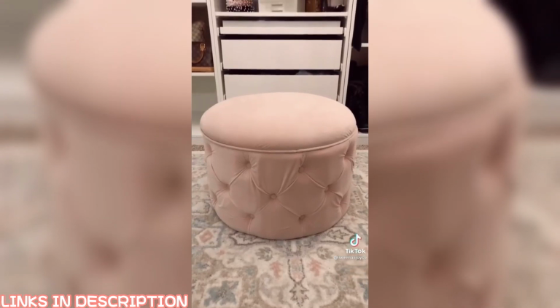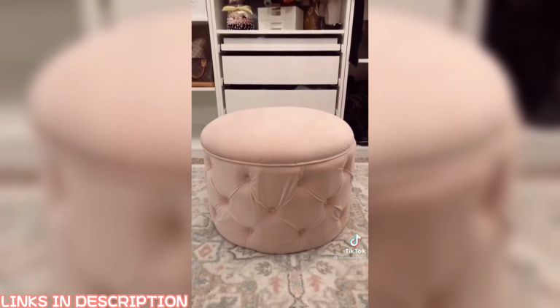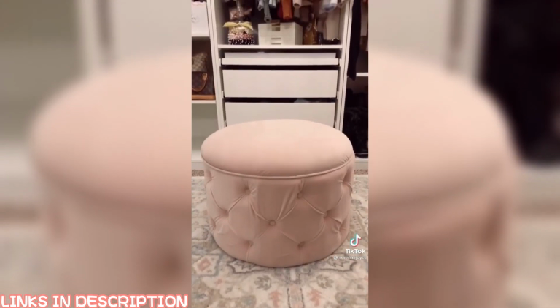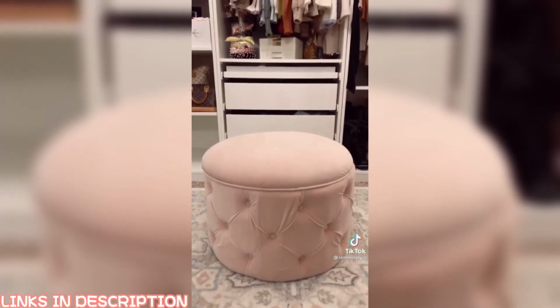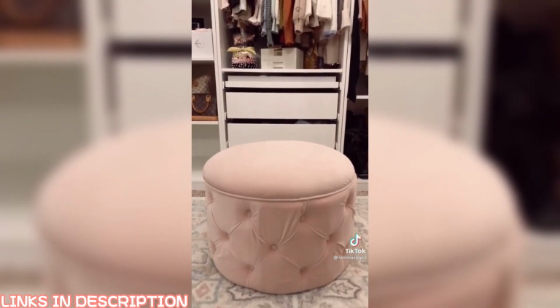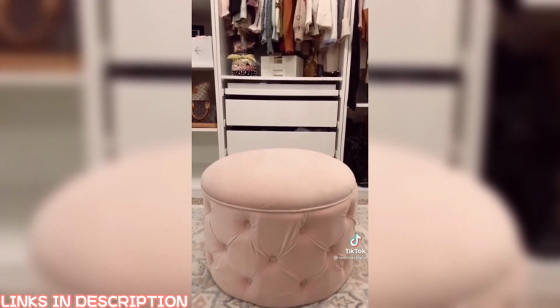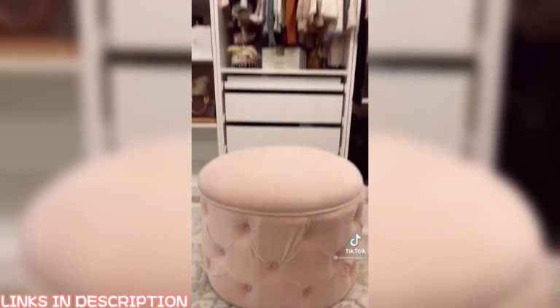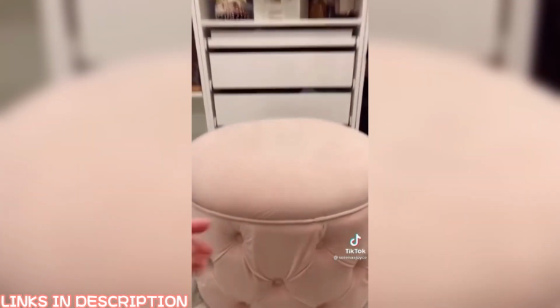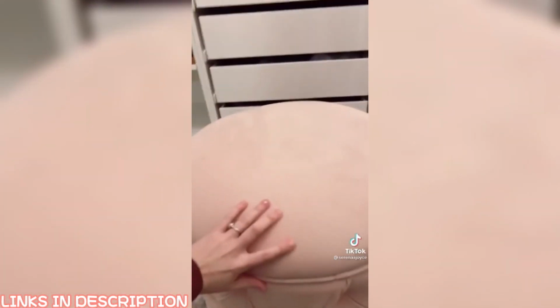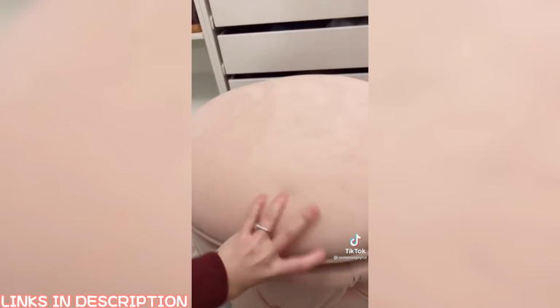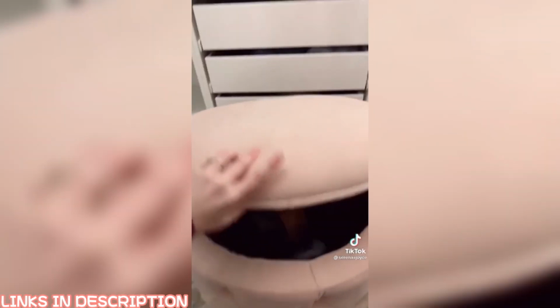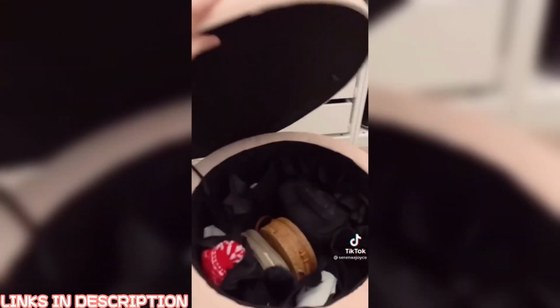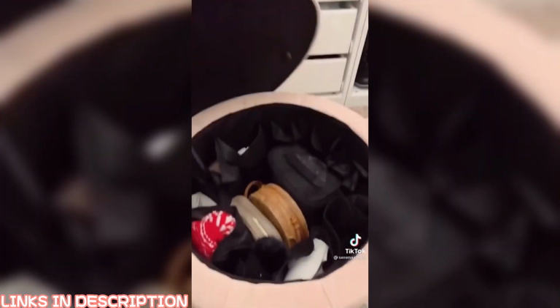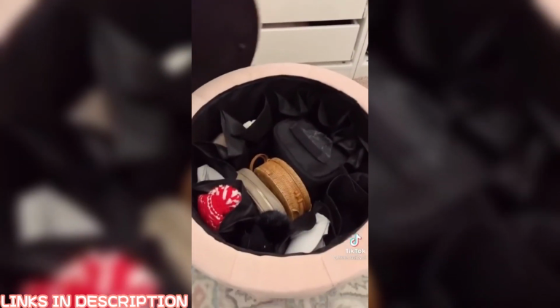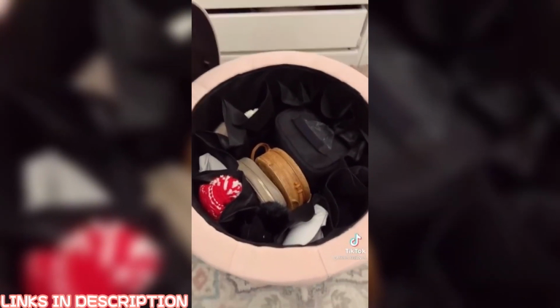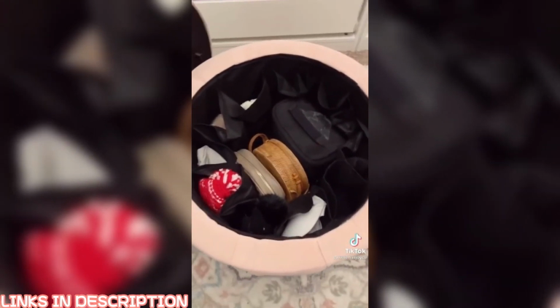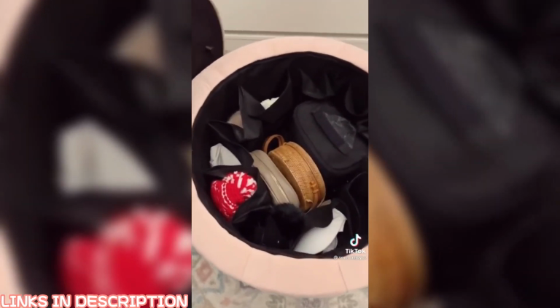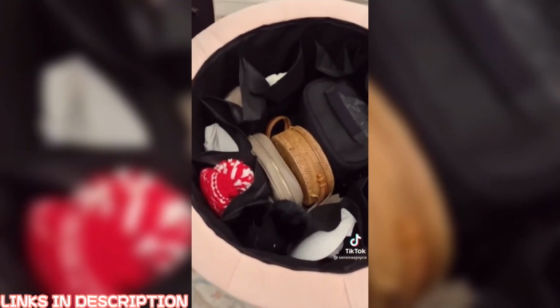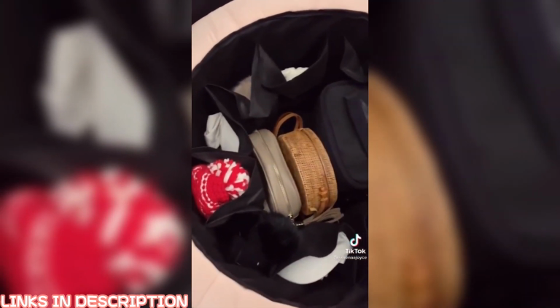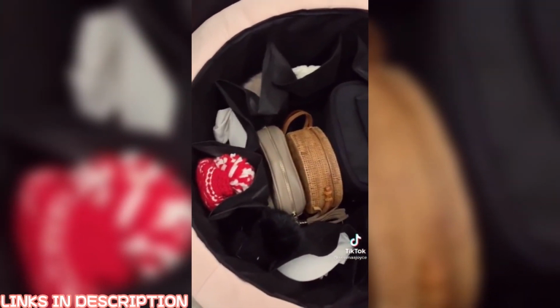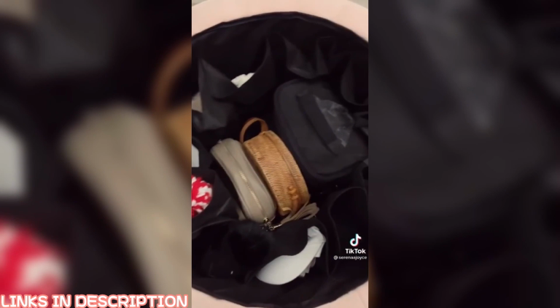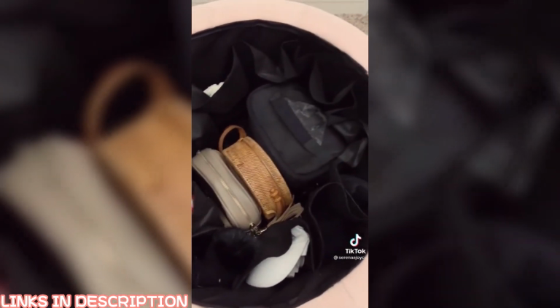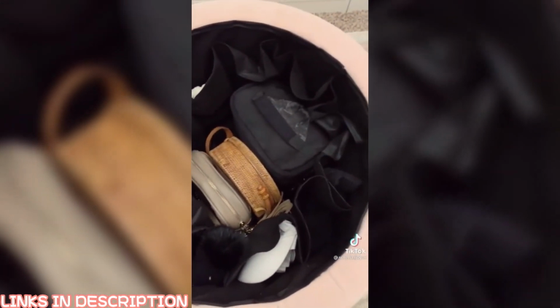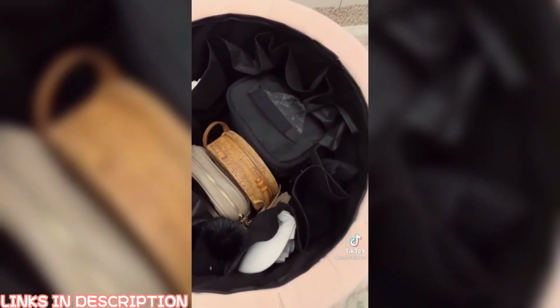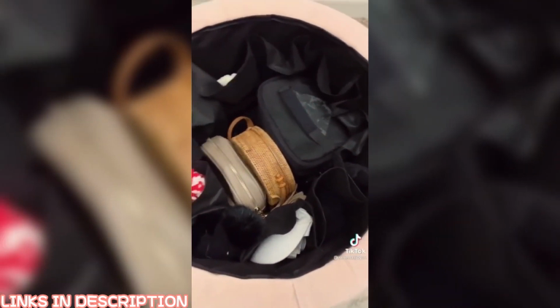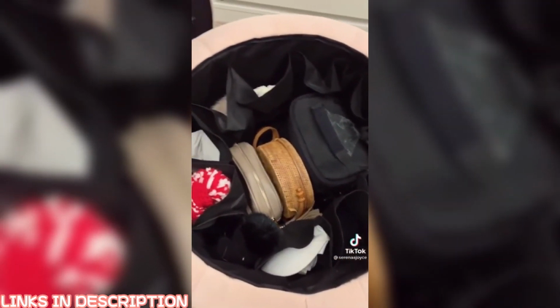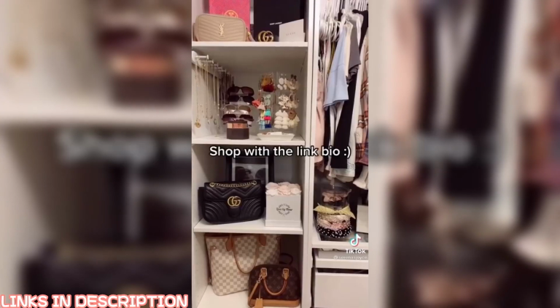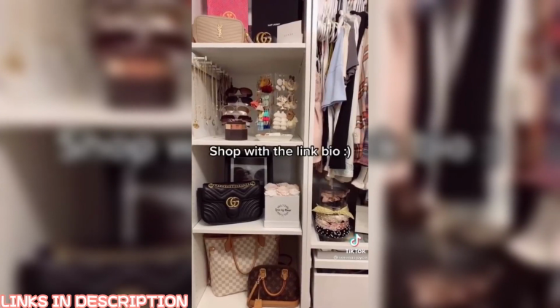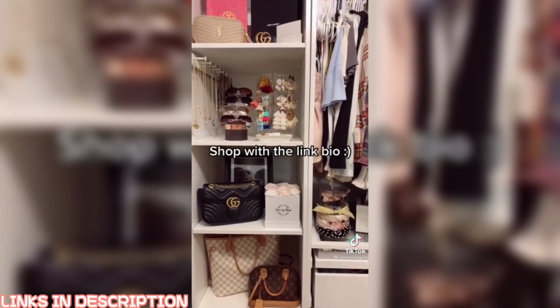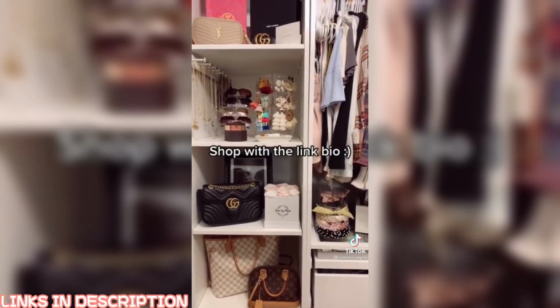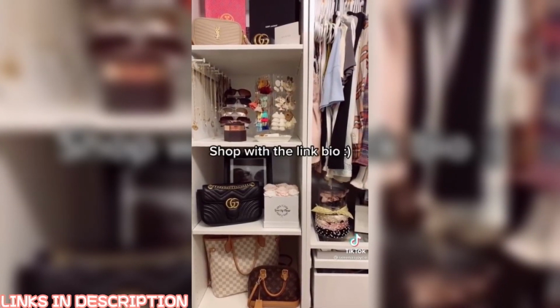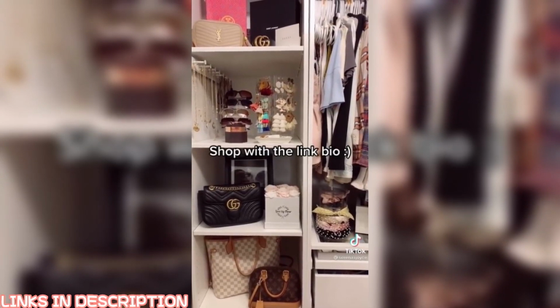This tufted storage ottoman is one of my favorite pieces of my closet. When you look on the inside there's a bunch of little pockets. I'm currently using them for storing all of my beanies, a couple of purses, and my camera bag. It's also perfect for some shoes. Don't forget to click the link in my bio to shop!